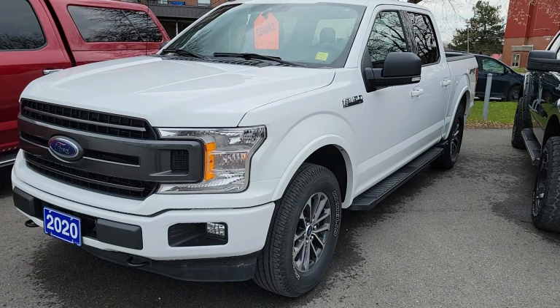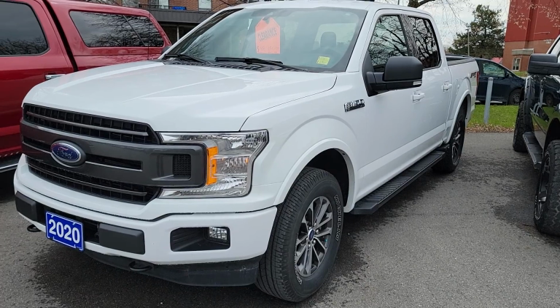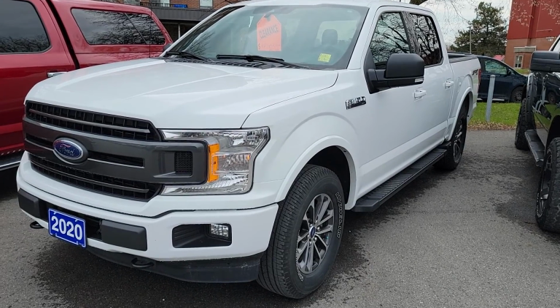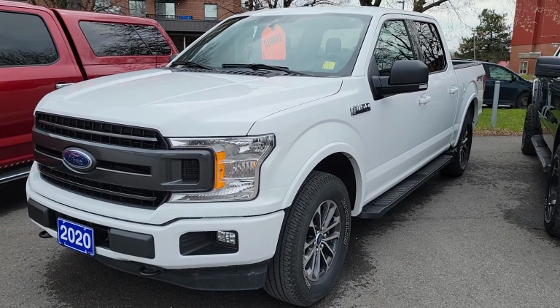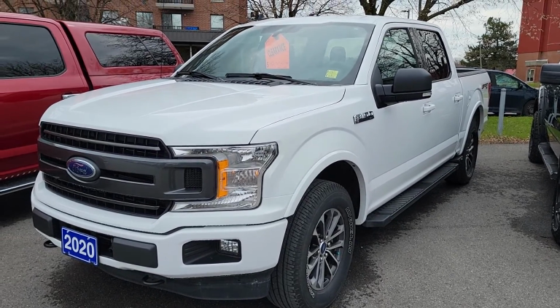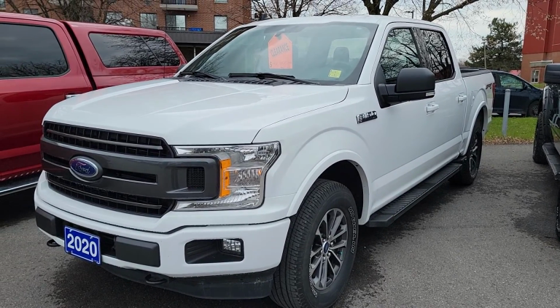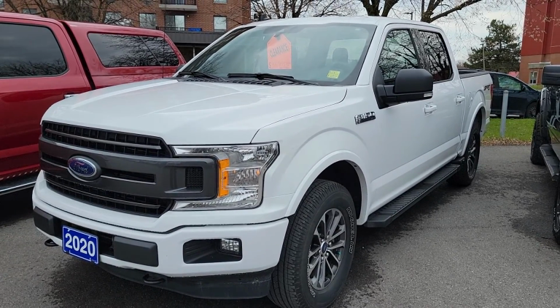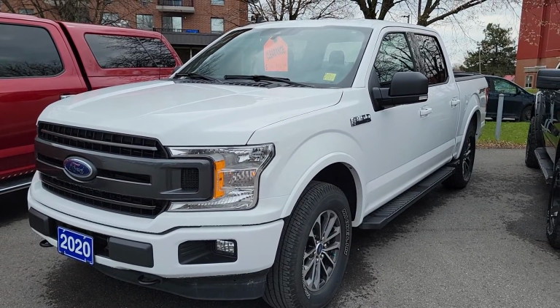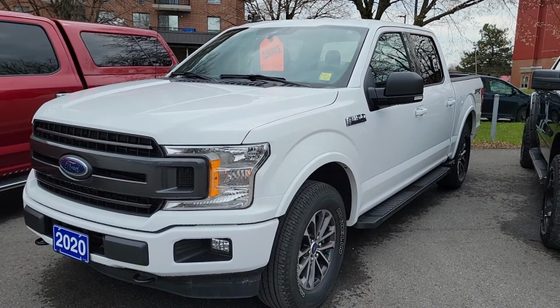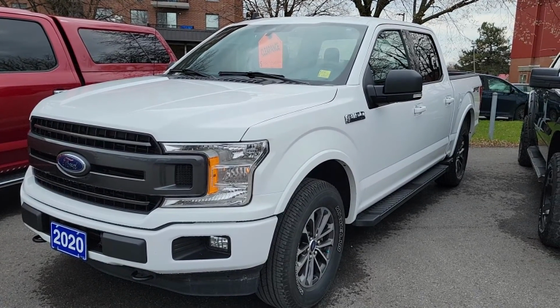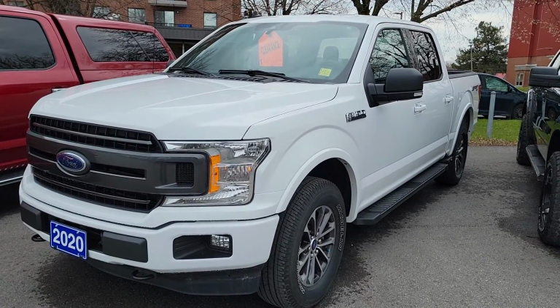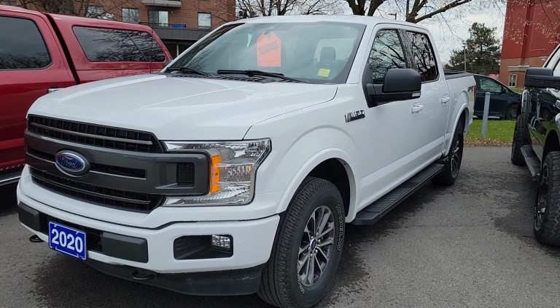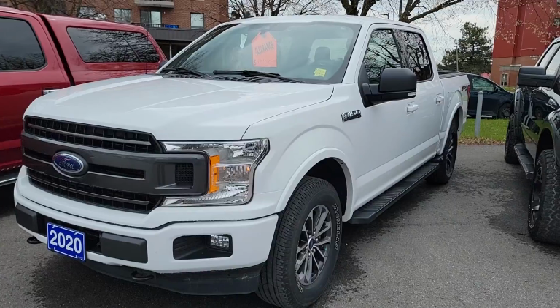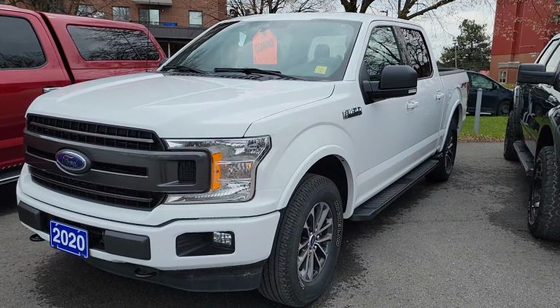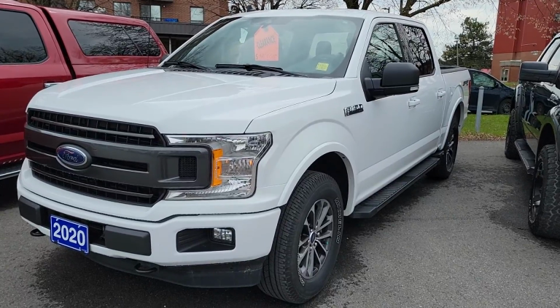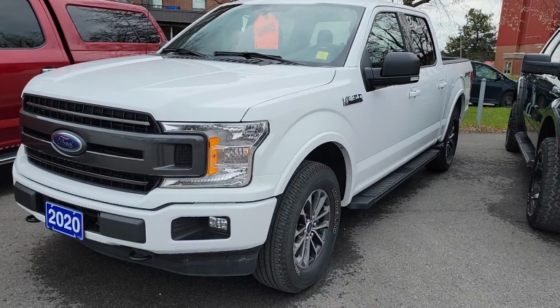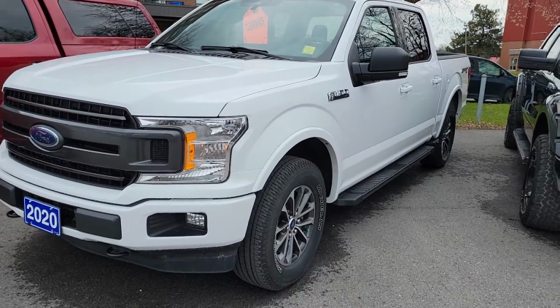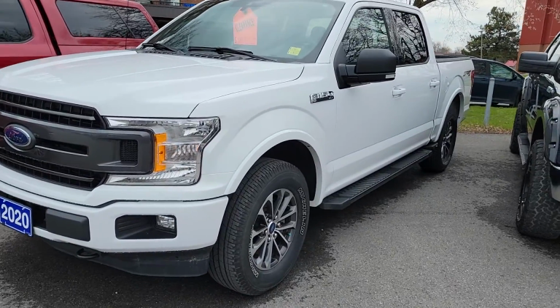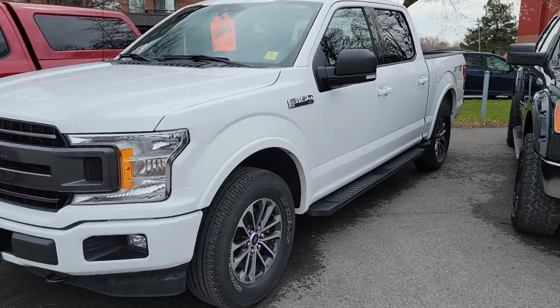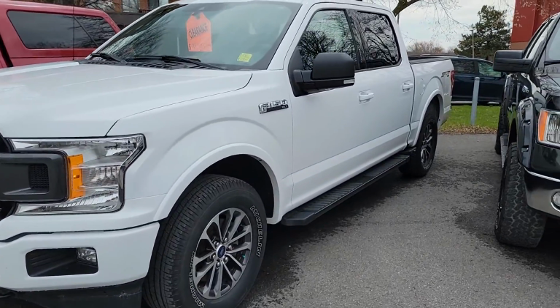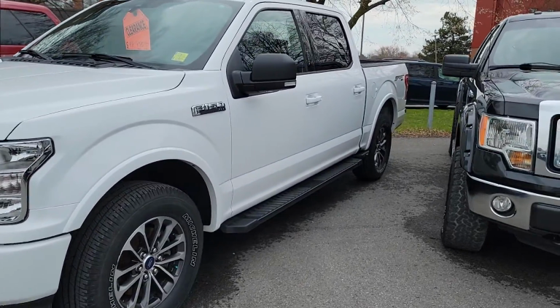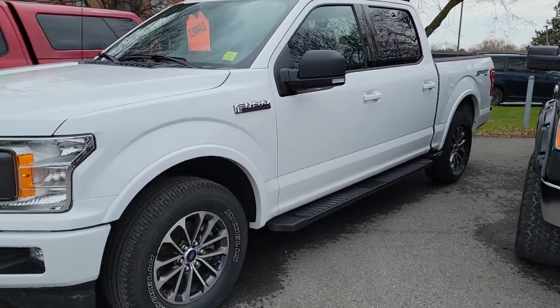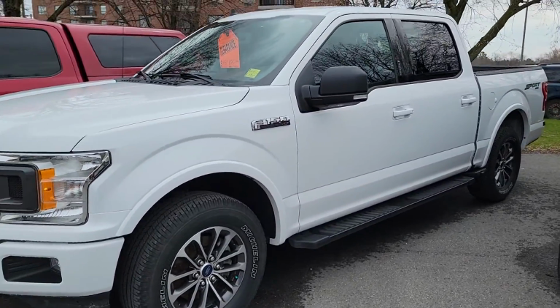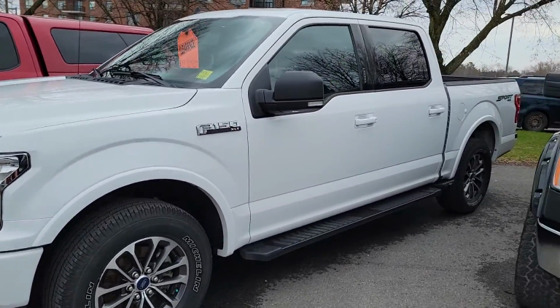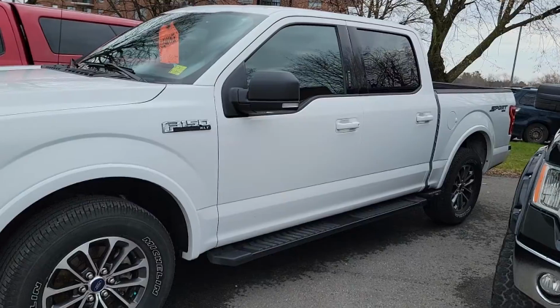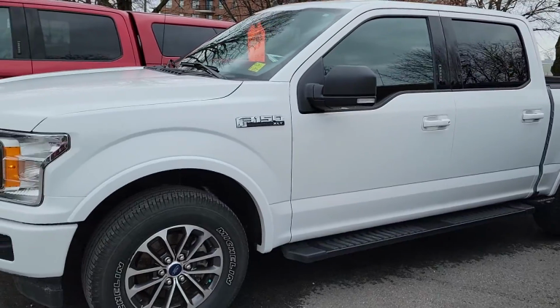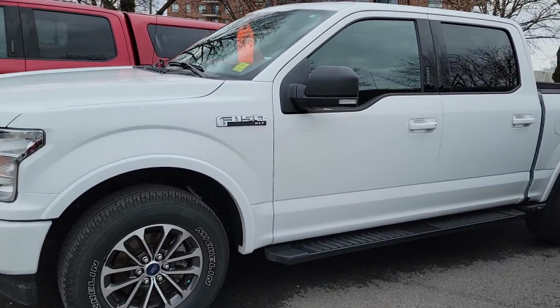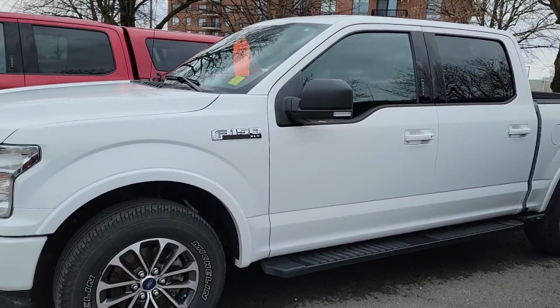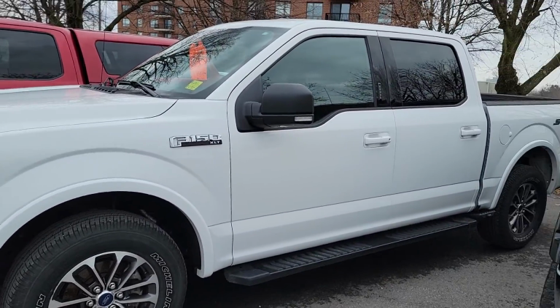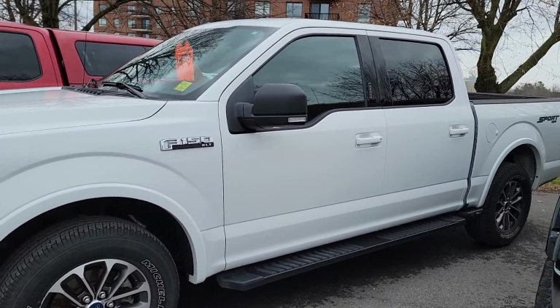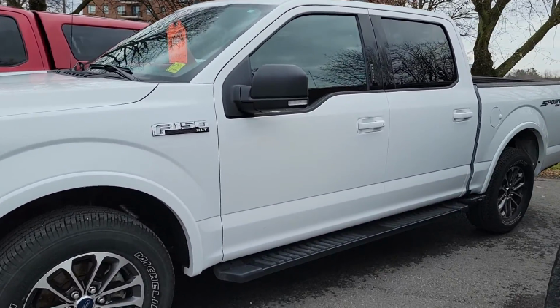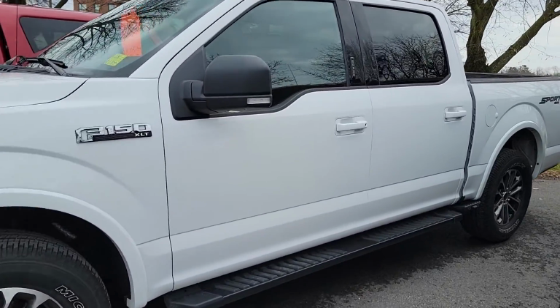Hey guys, it's Greg from Braden Ford. Just wanted to do a quick video of that 2020 F-150 that I was recommending. So this is, or will be, subject to inspection, a certified pre-owned option. This is a Sport Model XLT.